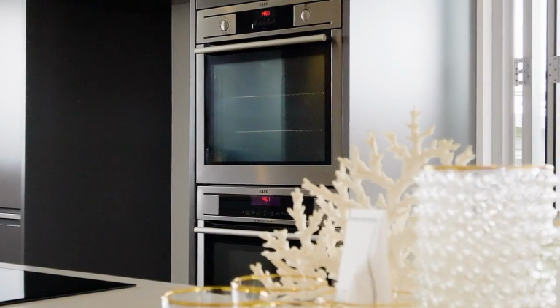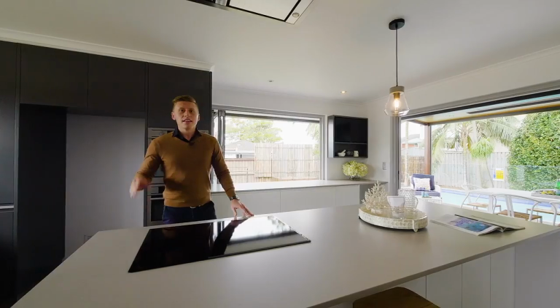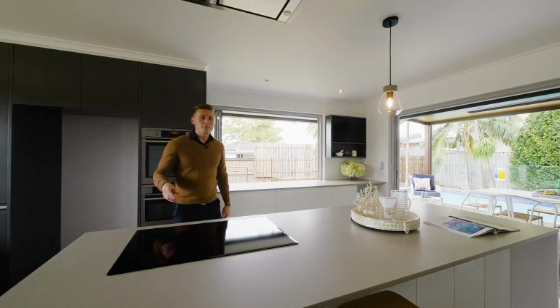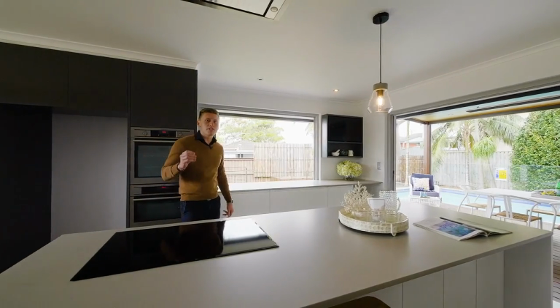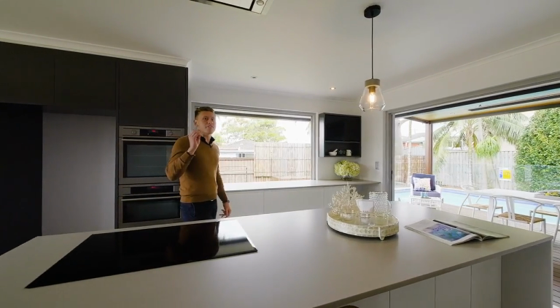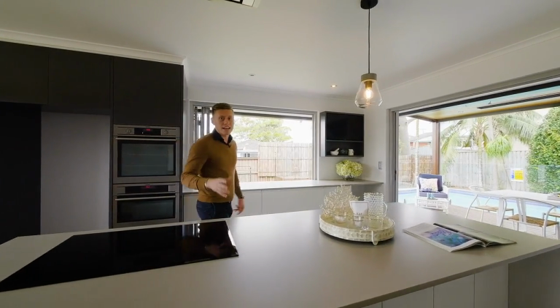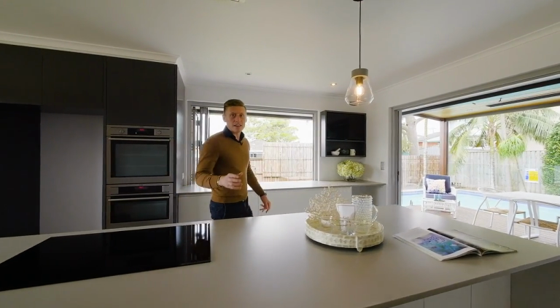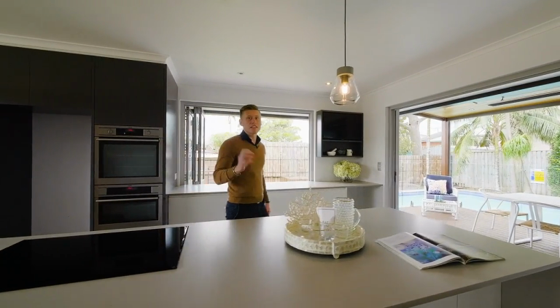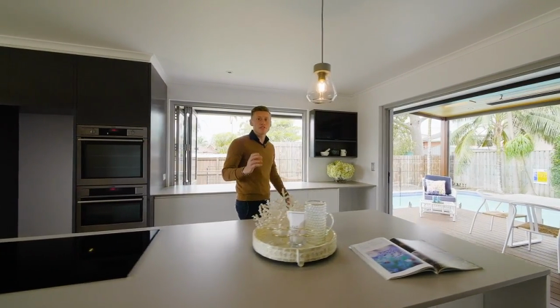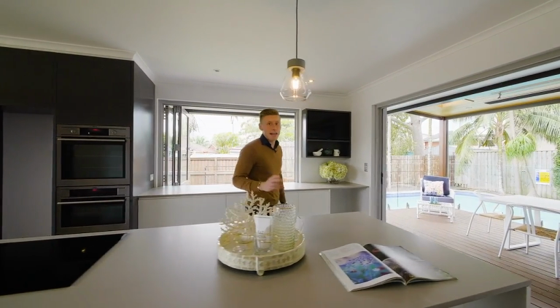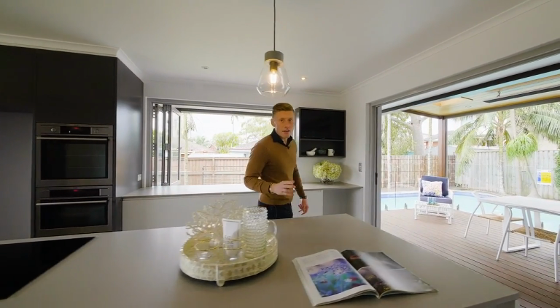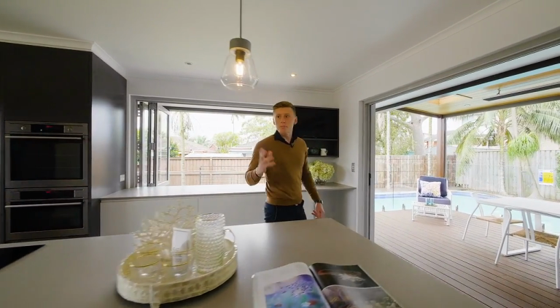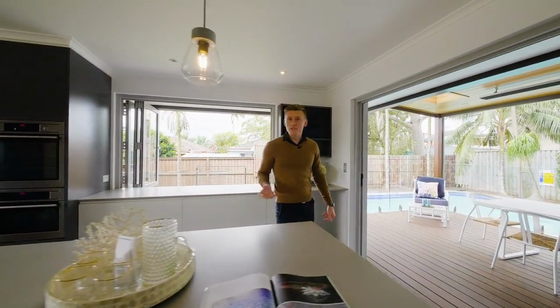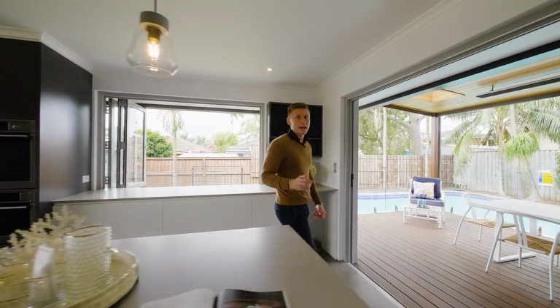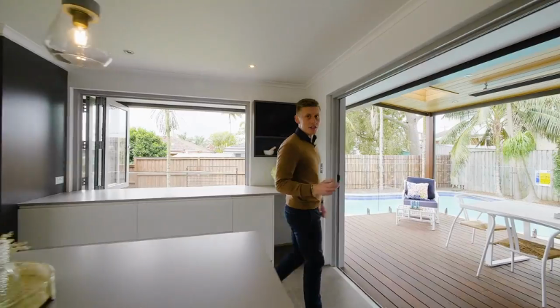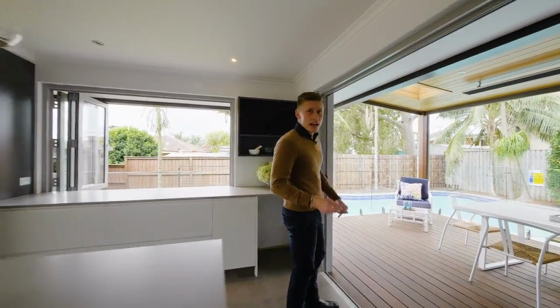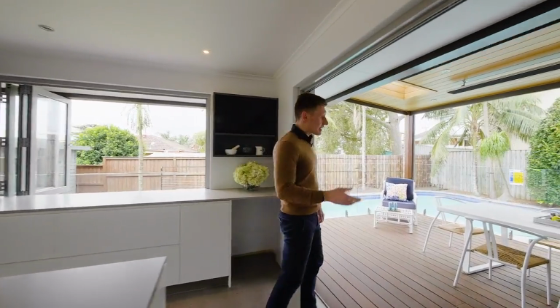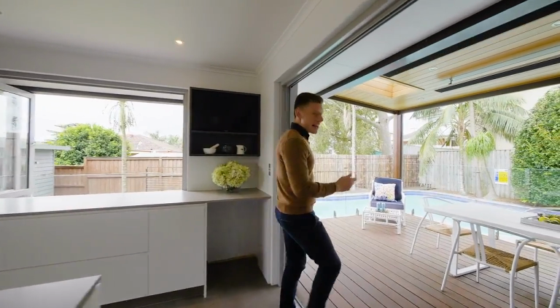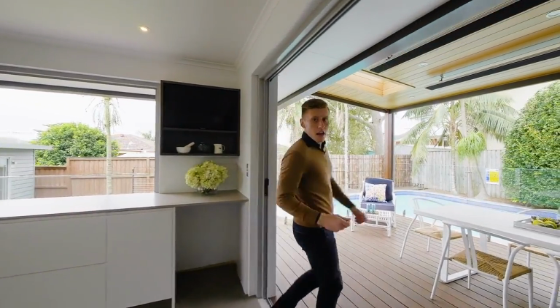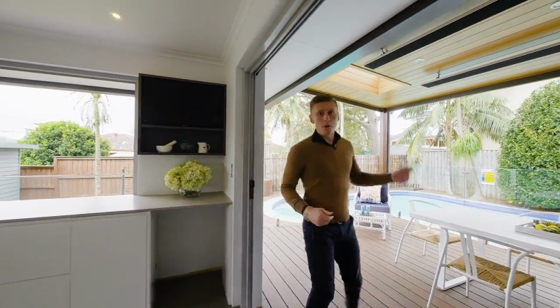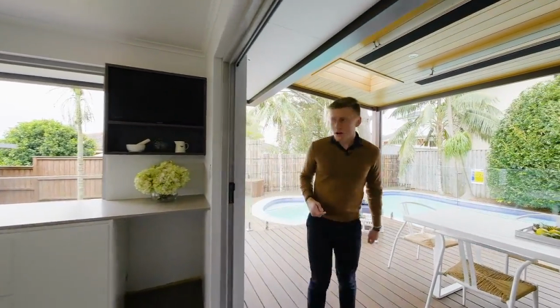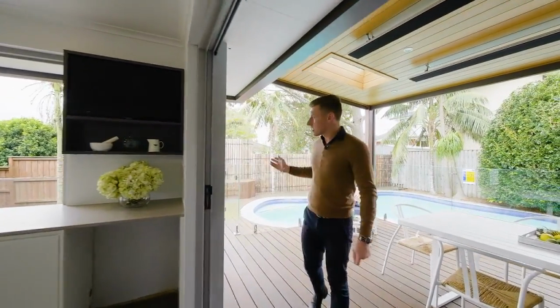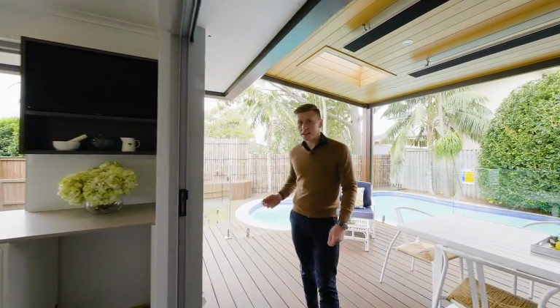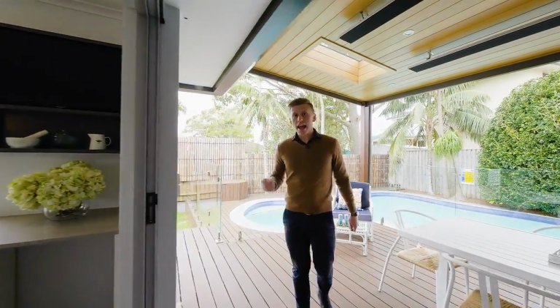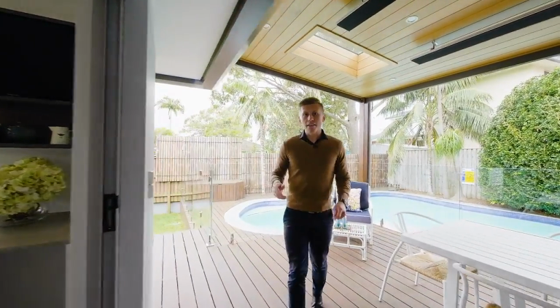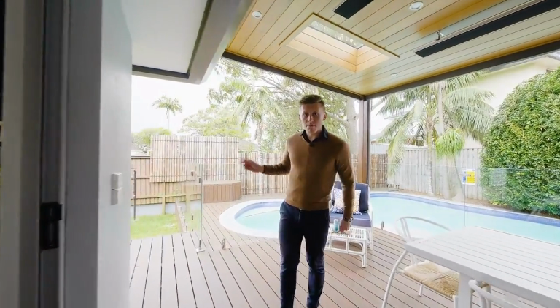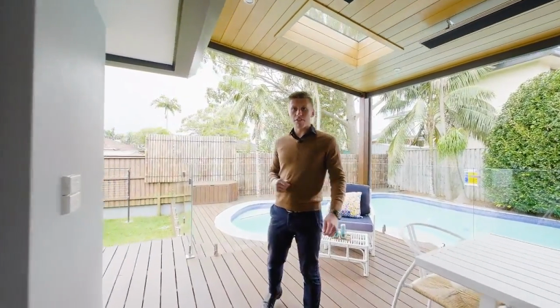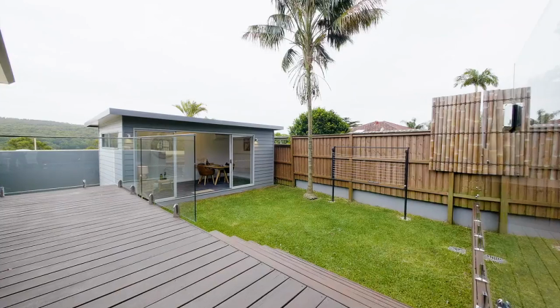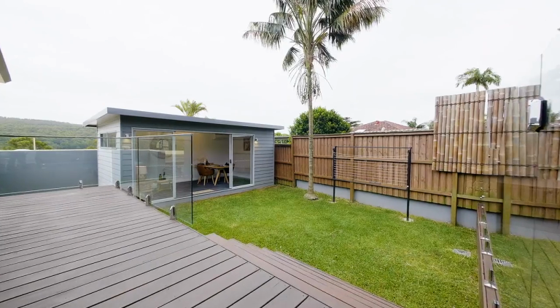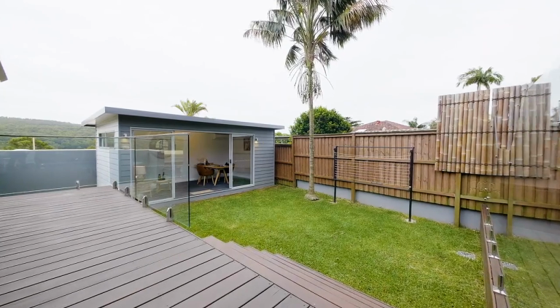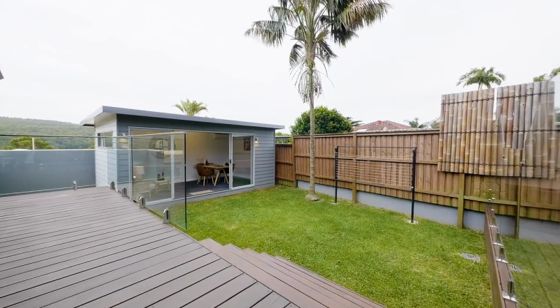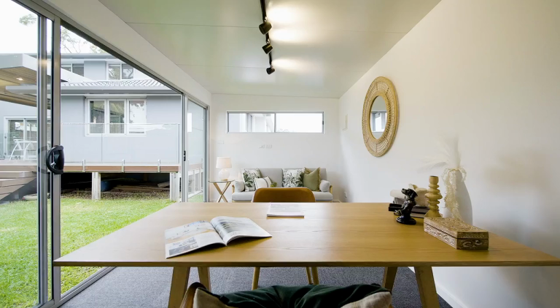This home offers a fantastic traditional family layout with a beautiful gourmet kitchen leading to a deck, pool, garden, and separate office area ideal for those working from home.